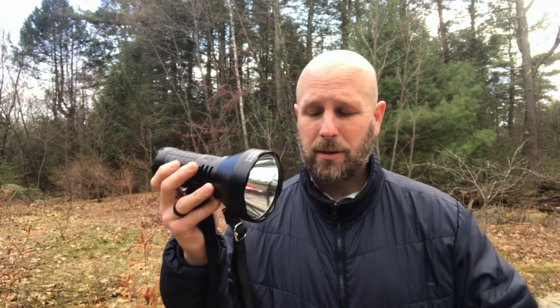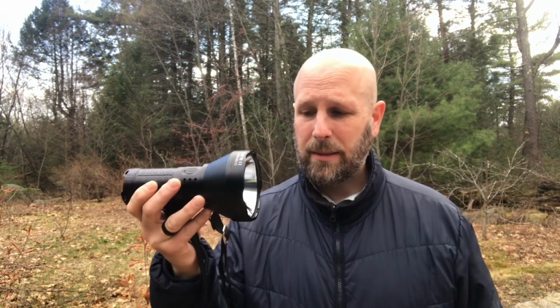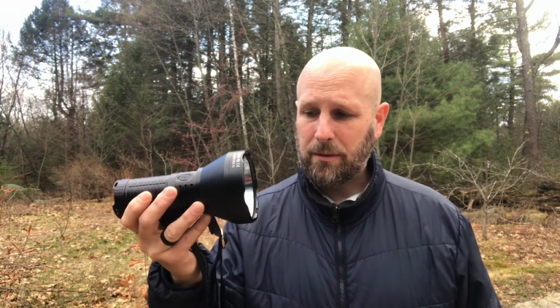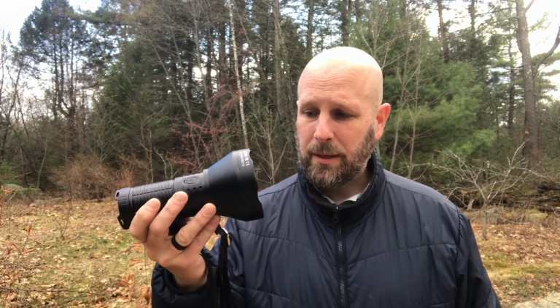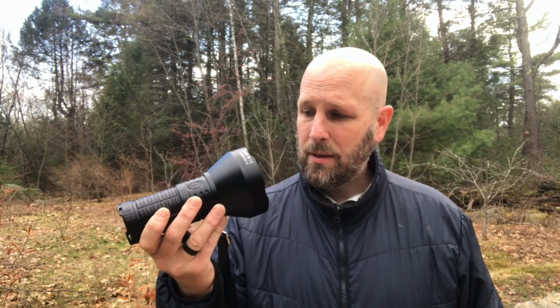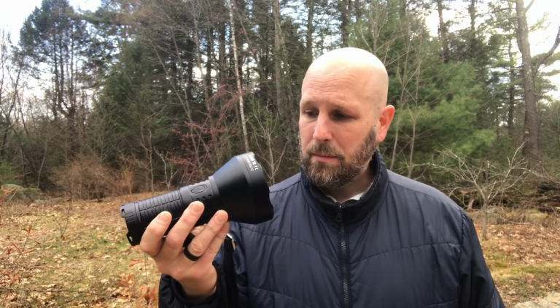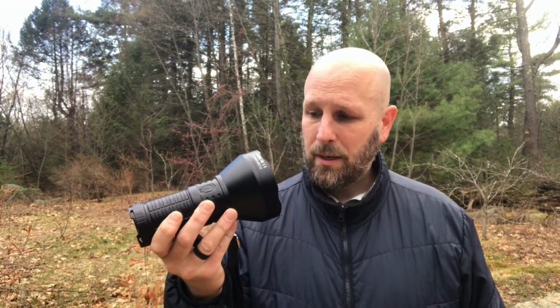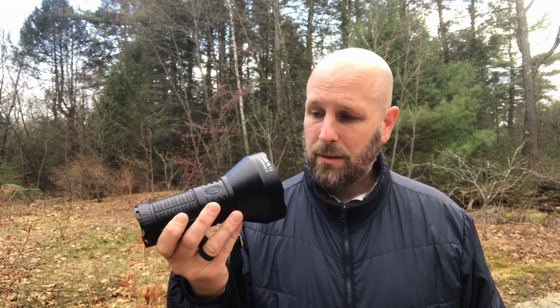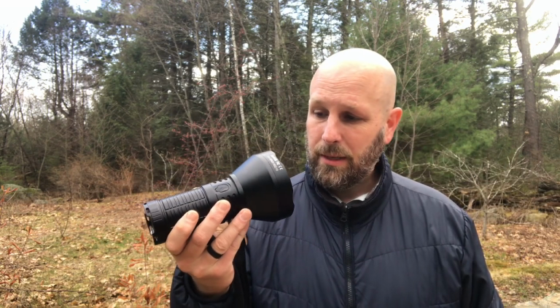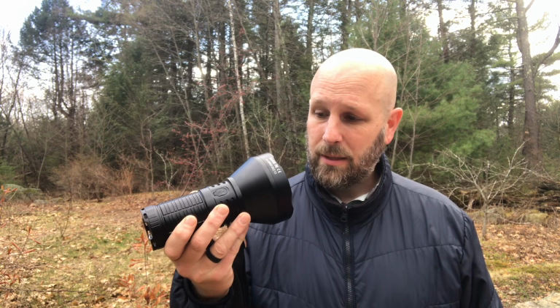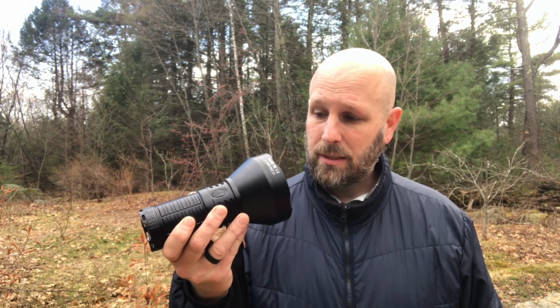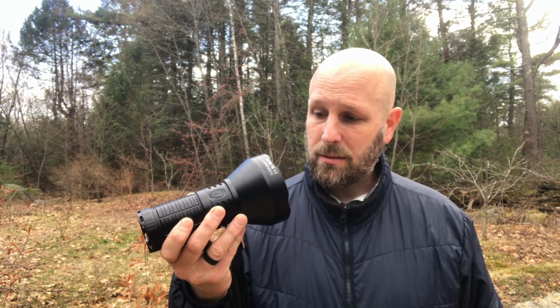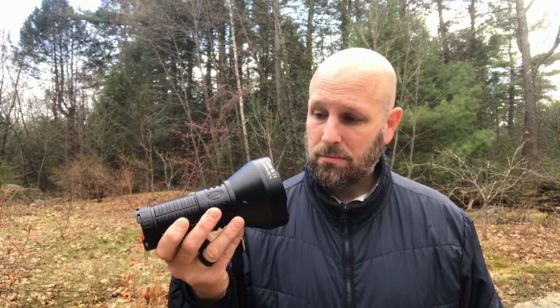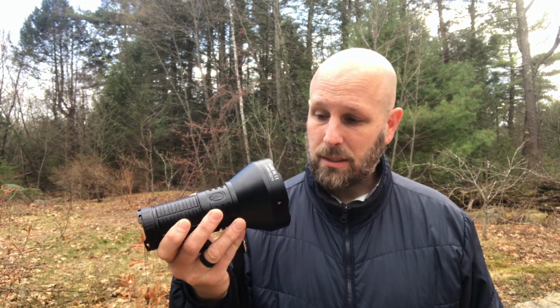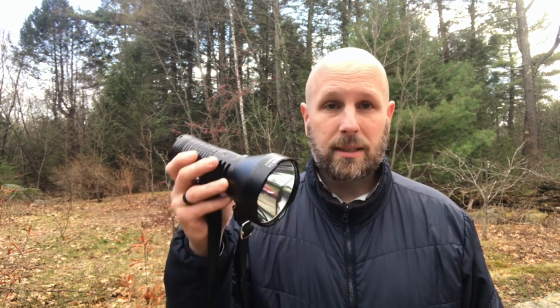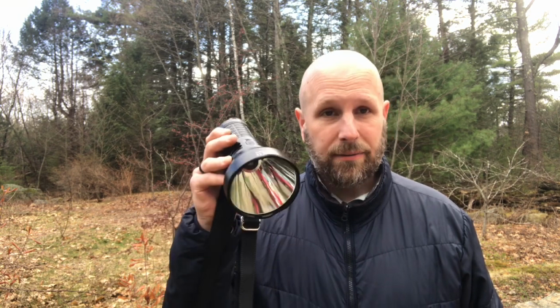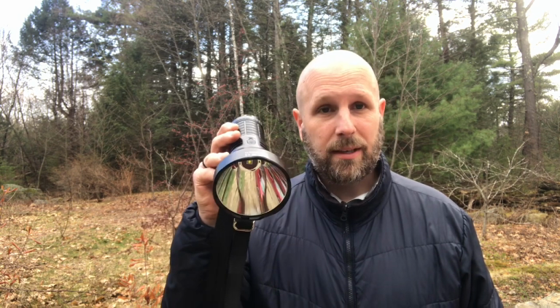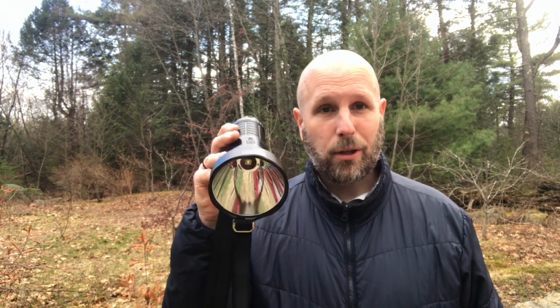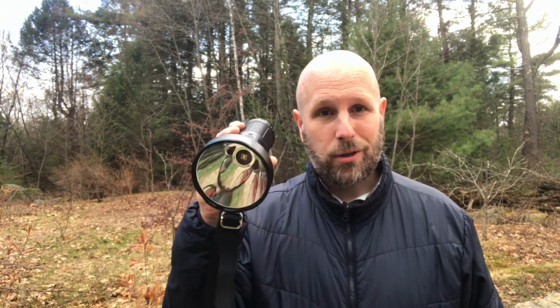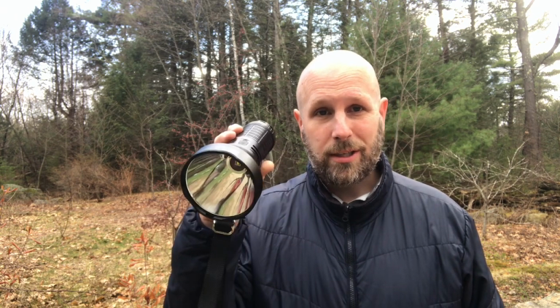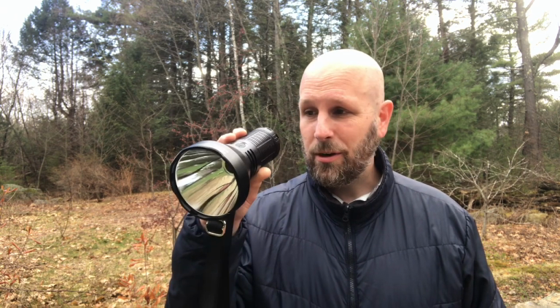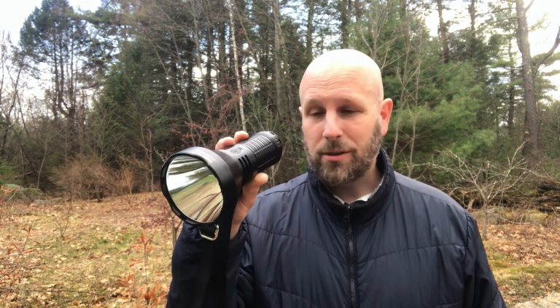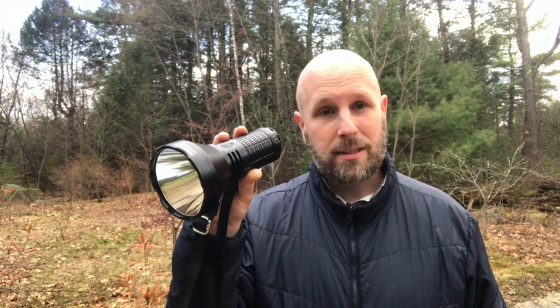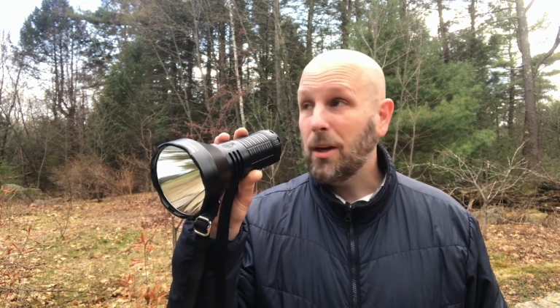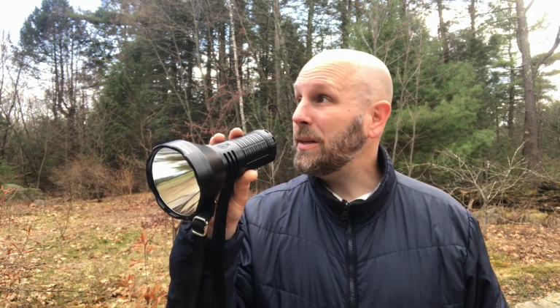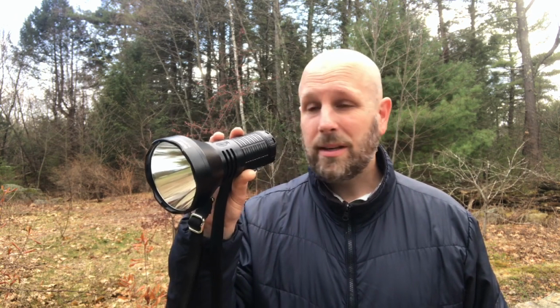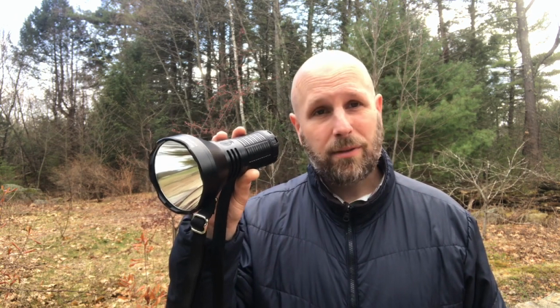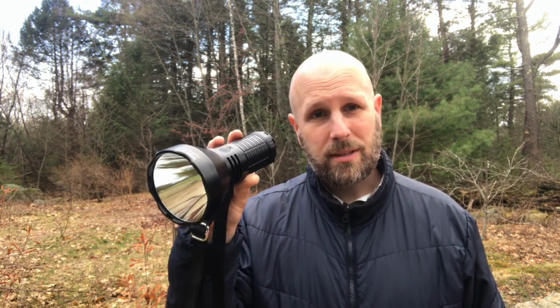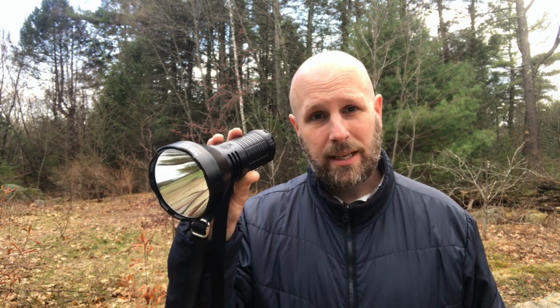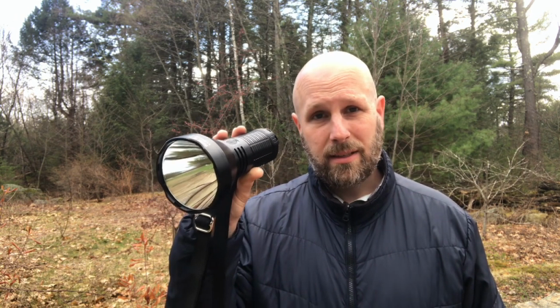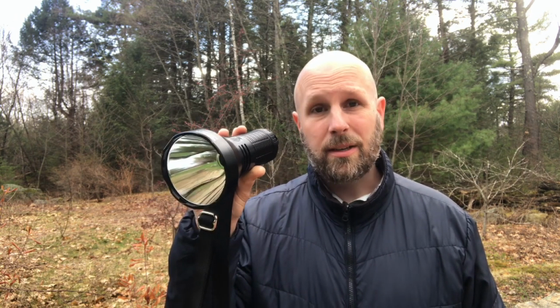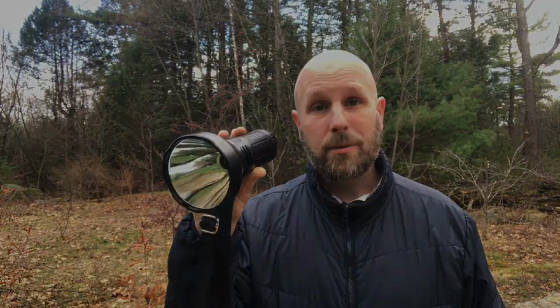Based on the size of the bezel, you're going to get a very smooth reflector — not an orange peel — so you'll definitely punch light out into the night. Because it's so wide, you'll also get decent spill to the sides. This thing is large and in charge, so let's wait until nightfall and take it out.